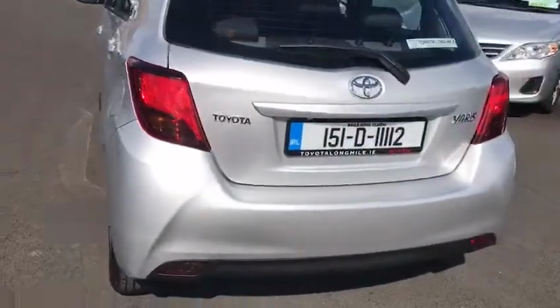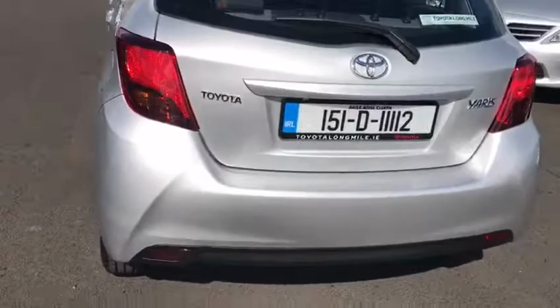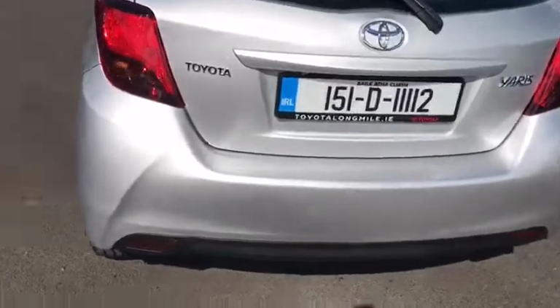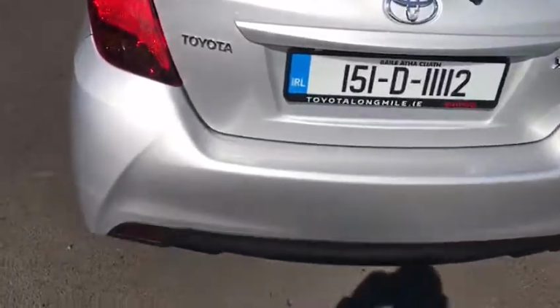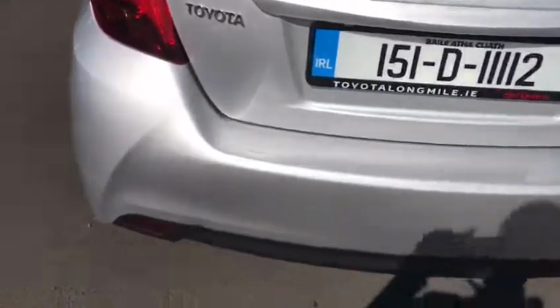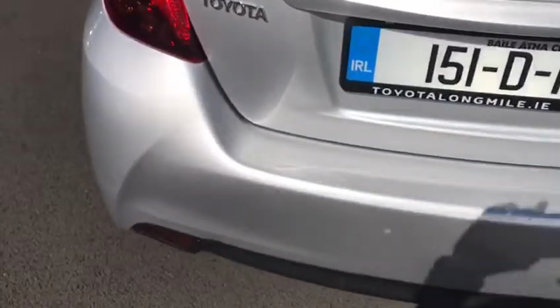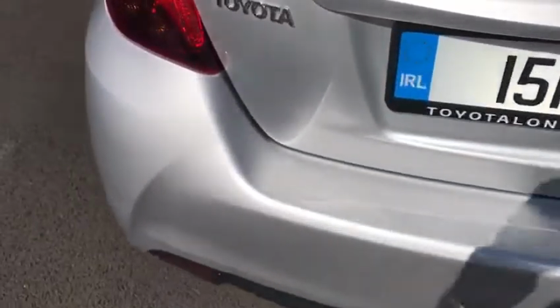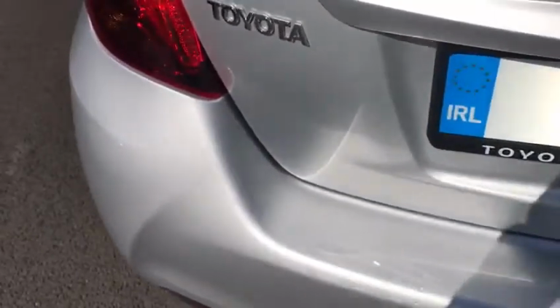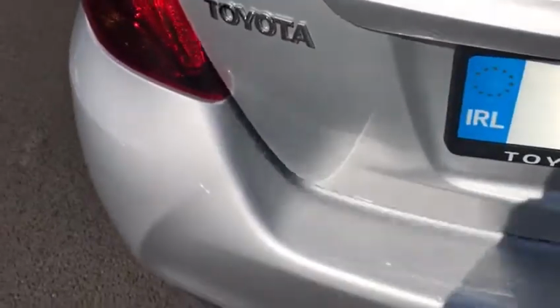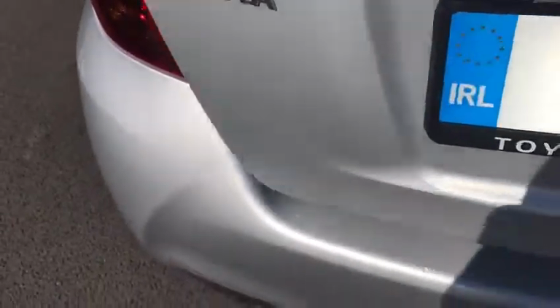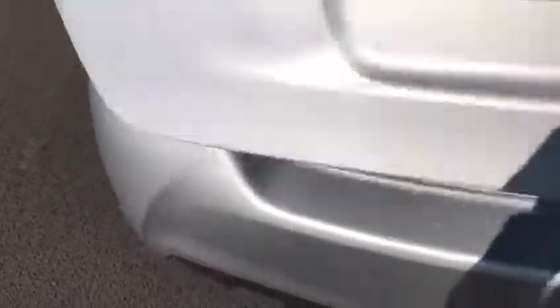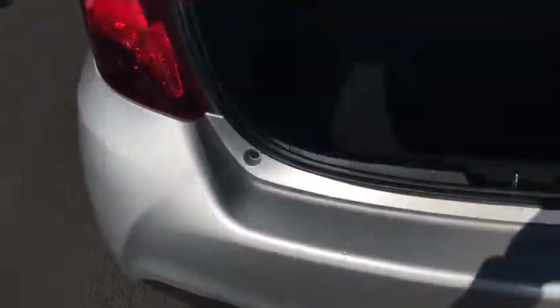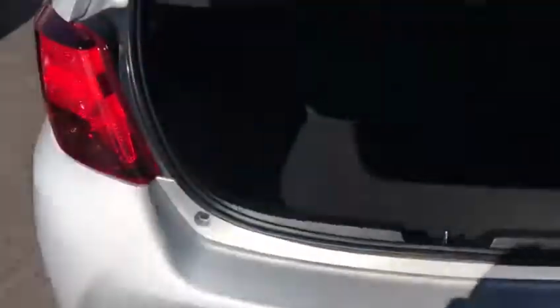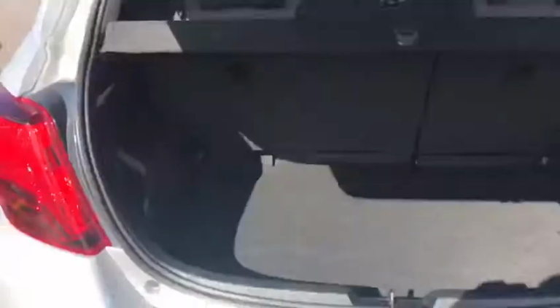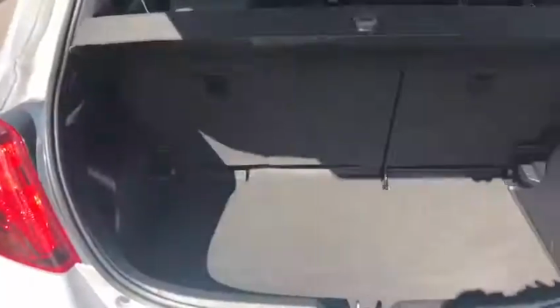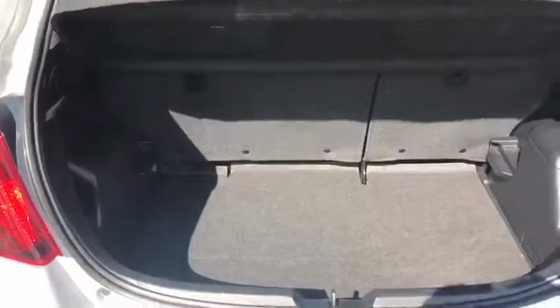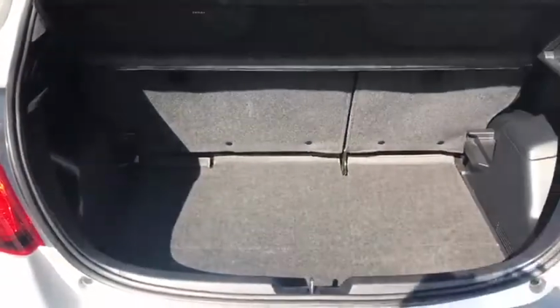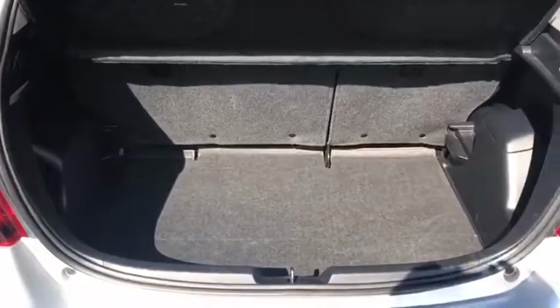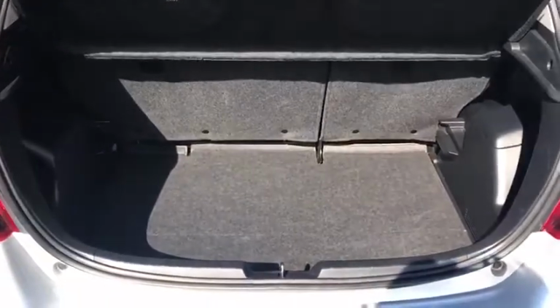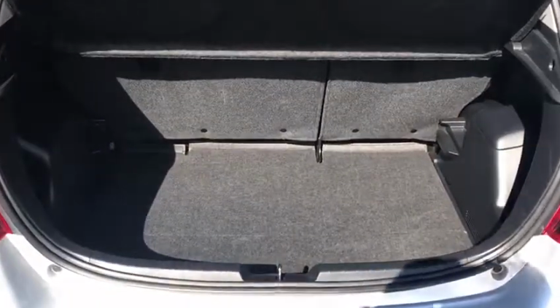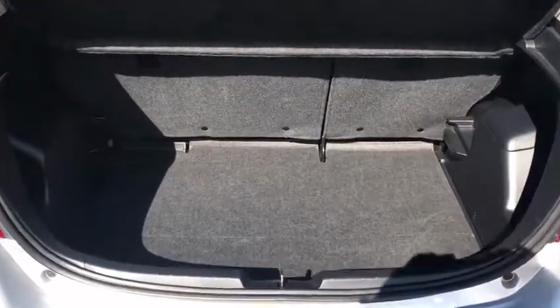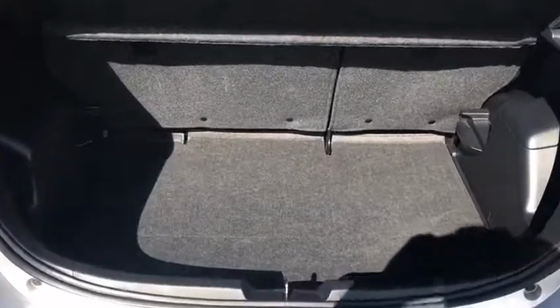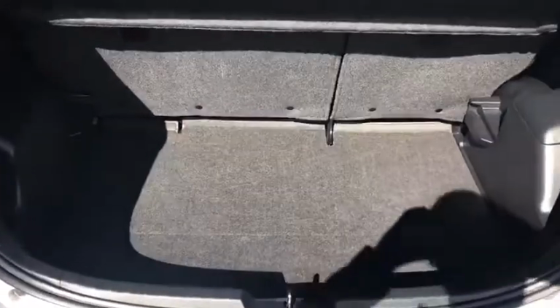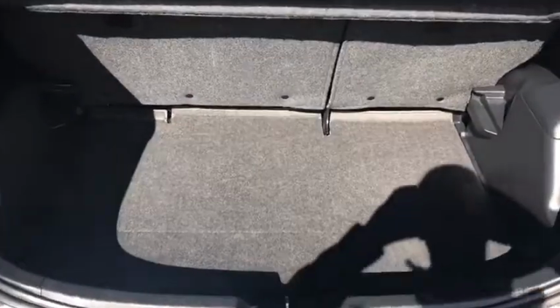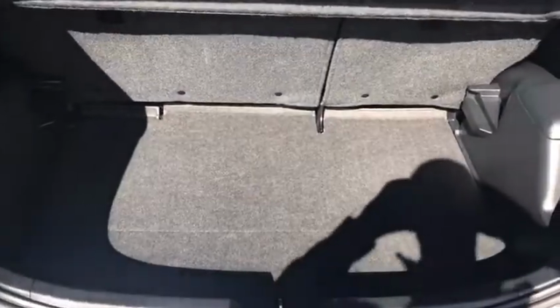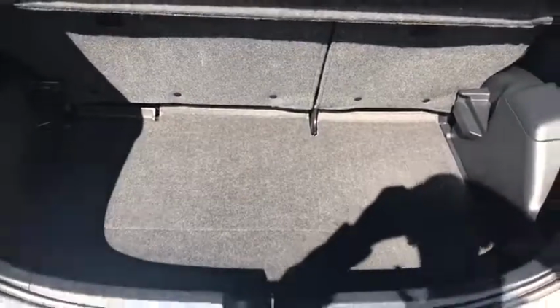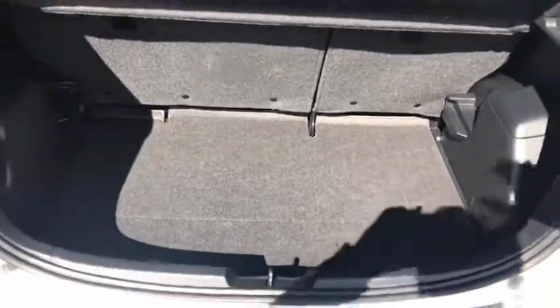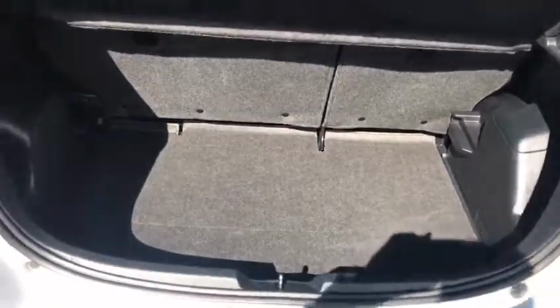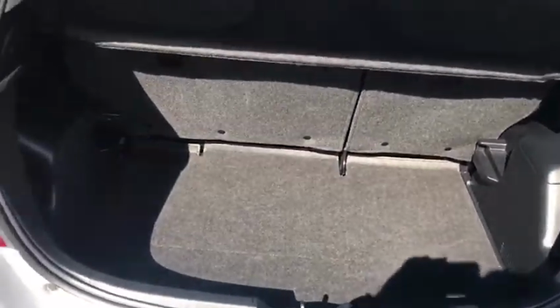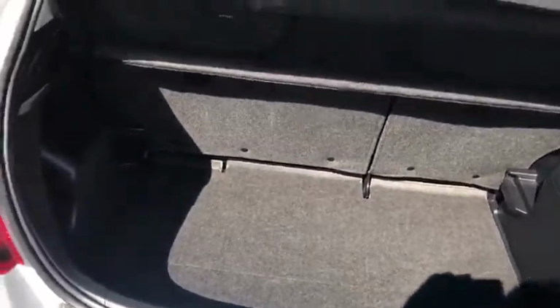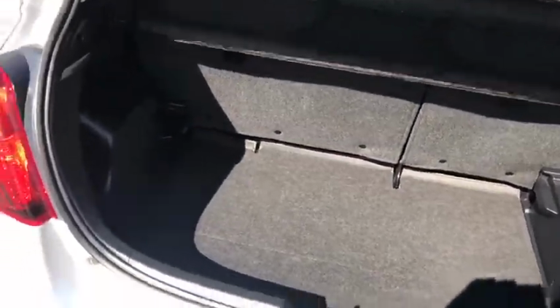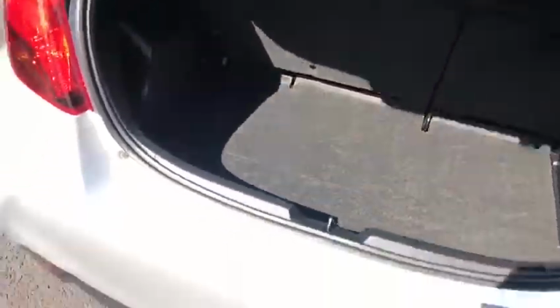Let's give a quick look at the boot space. A nice size boot for a small hatchback car.